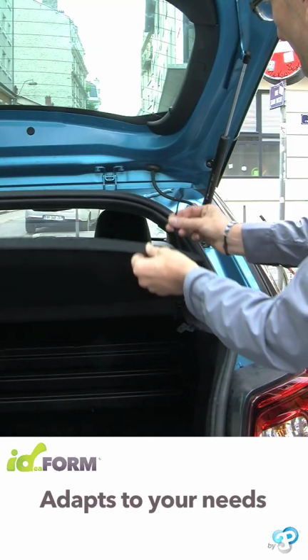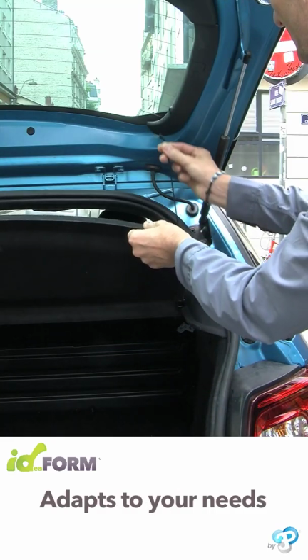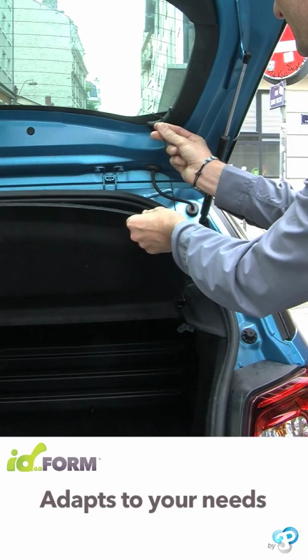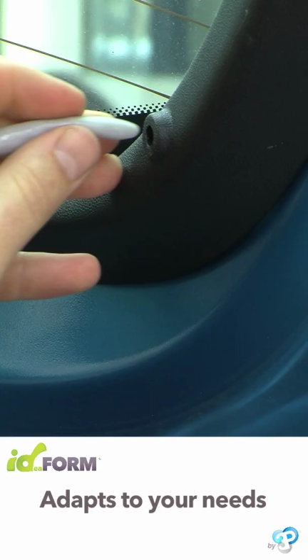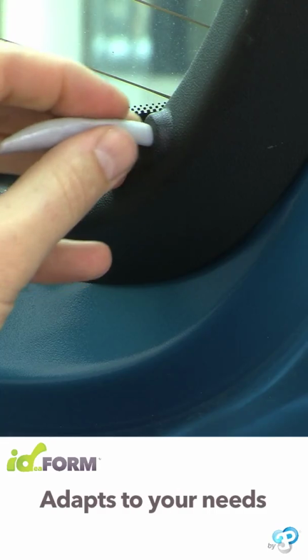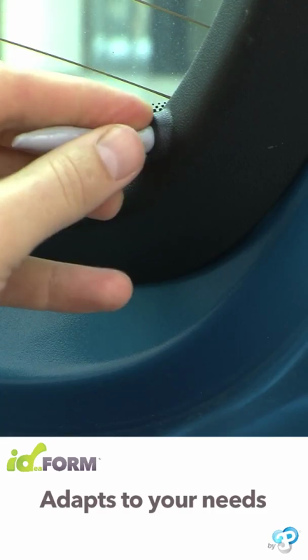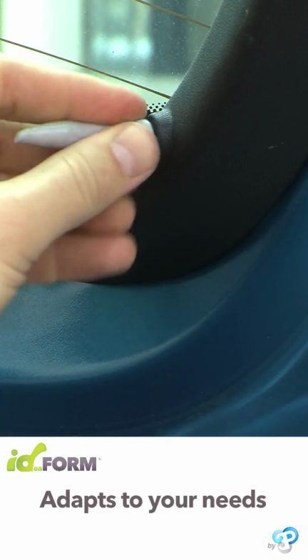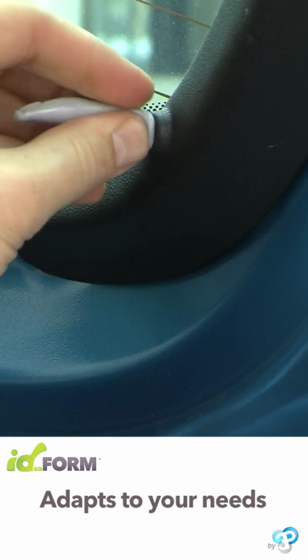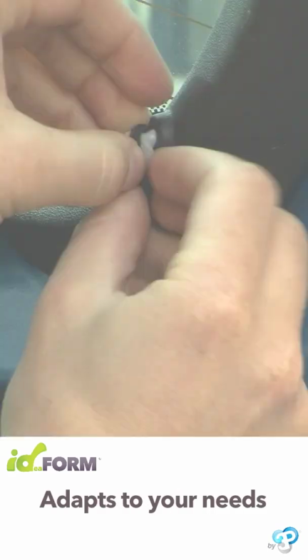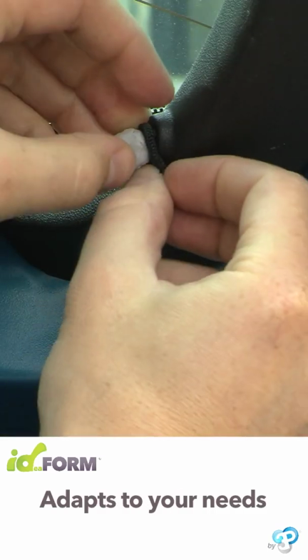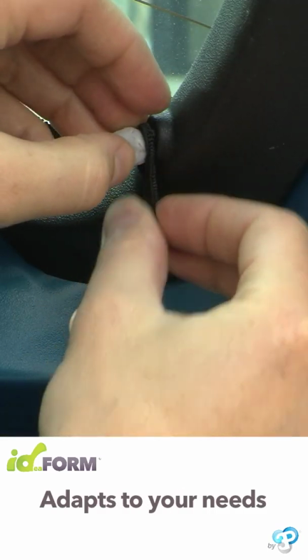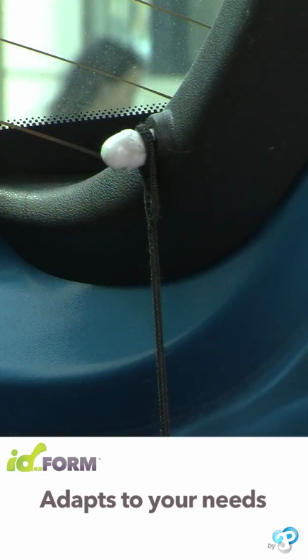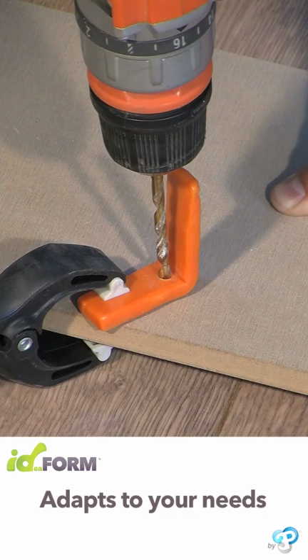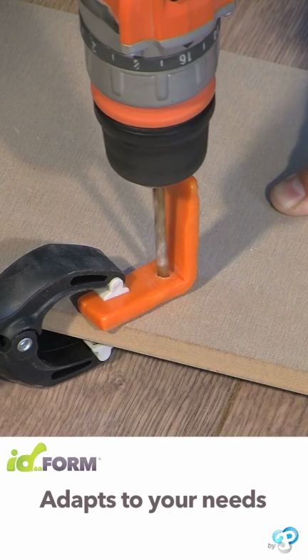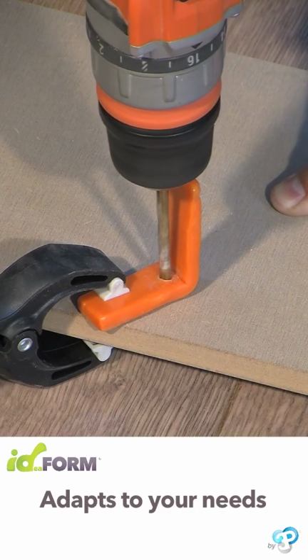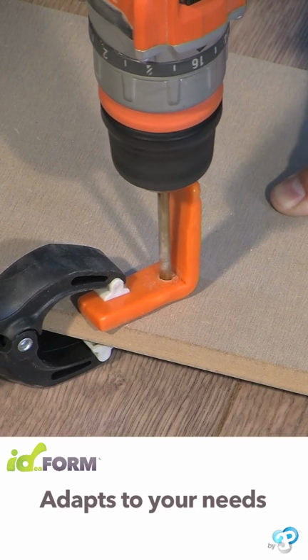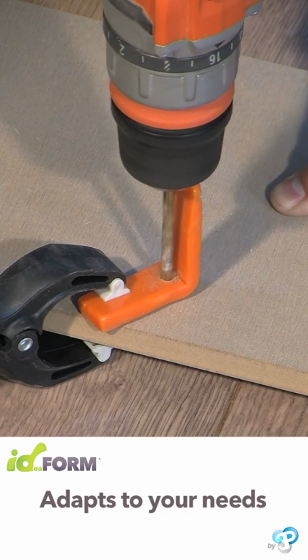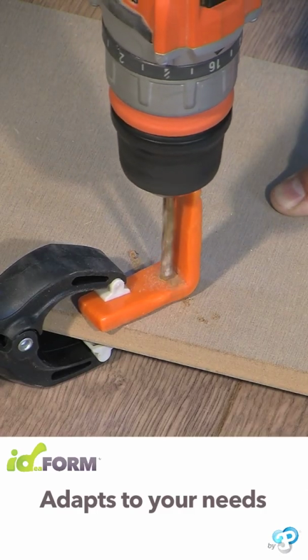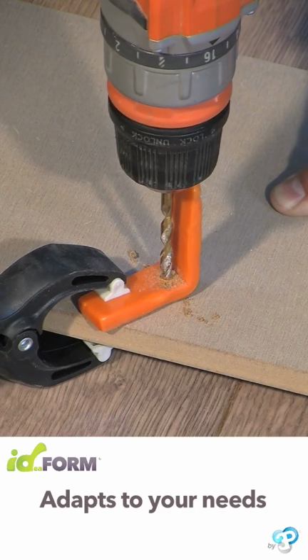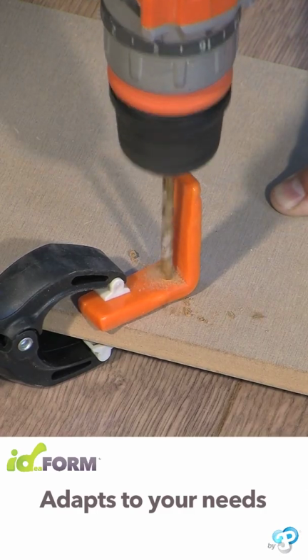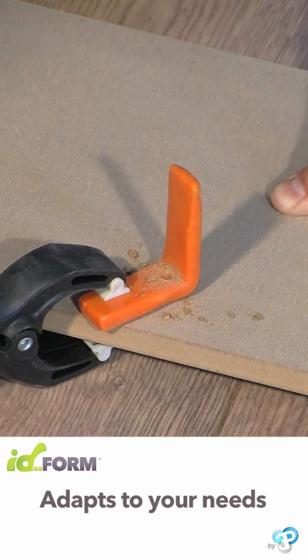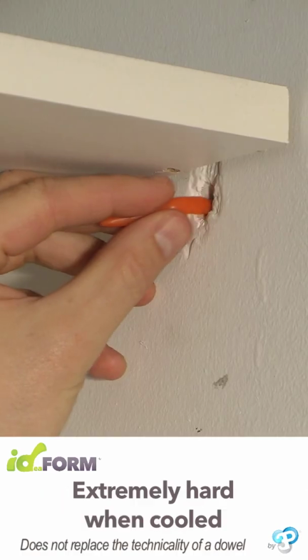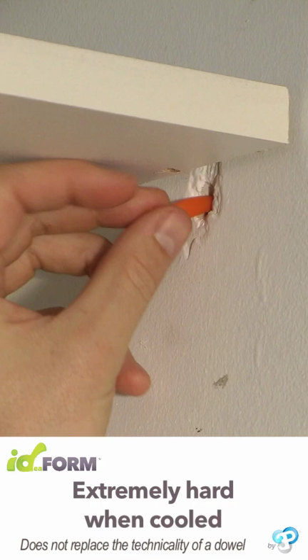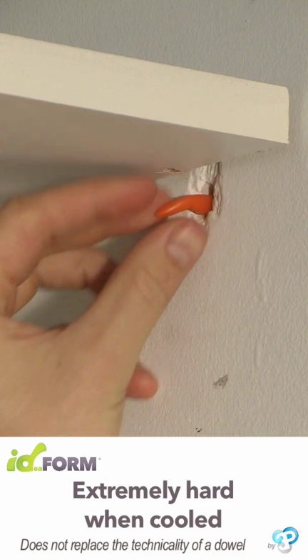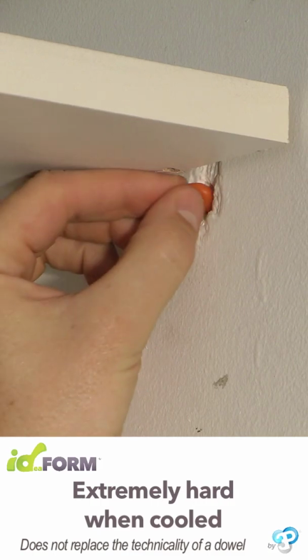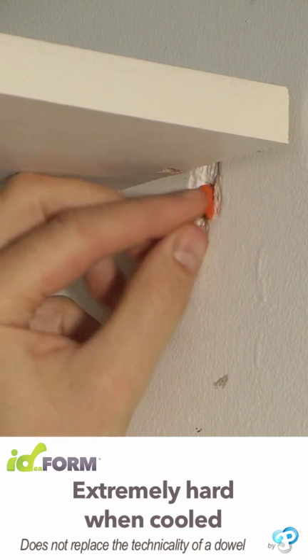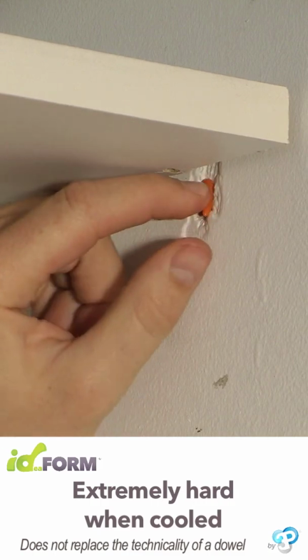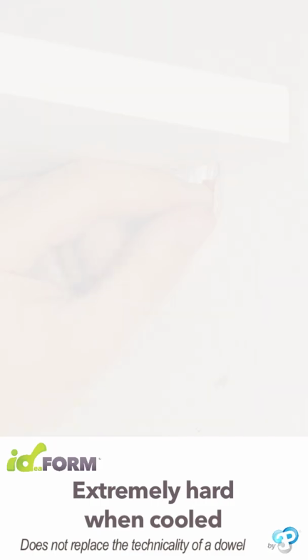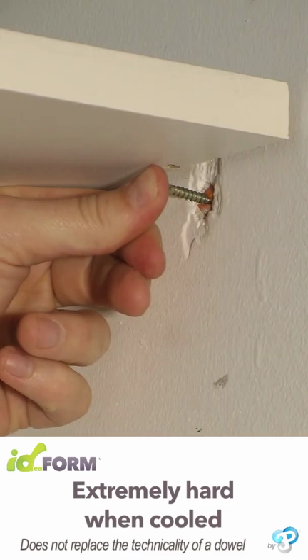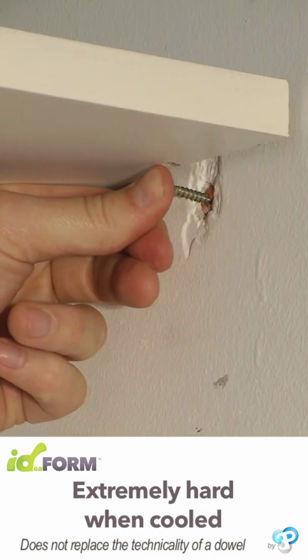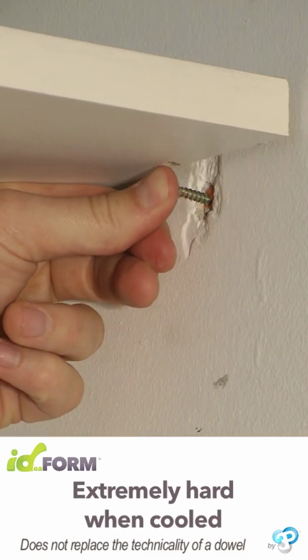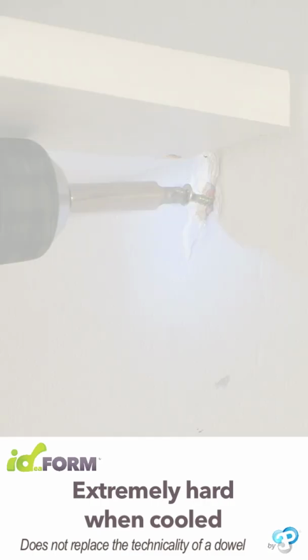Its versatility and strength mean you can use it with complete peace of mind. Idefoam can be drilled and is risk-free. It can be used to fill holes and naturally mold to the thread of a screw, allowing you to put up a shelf.